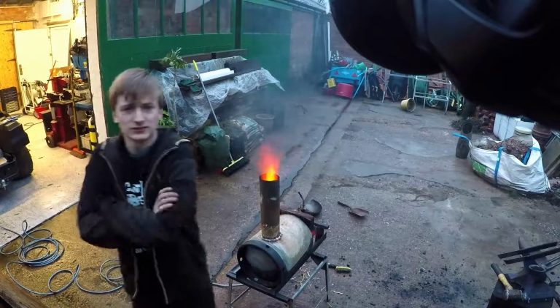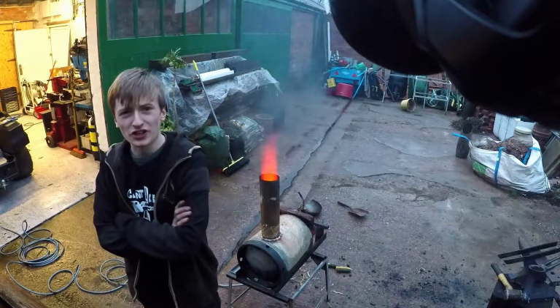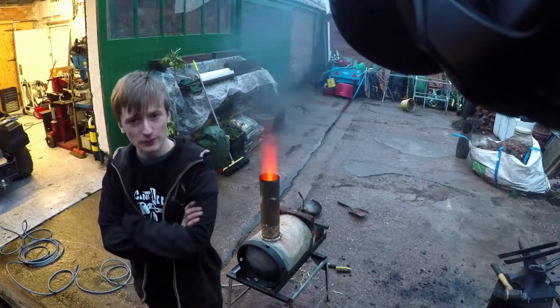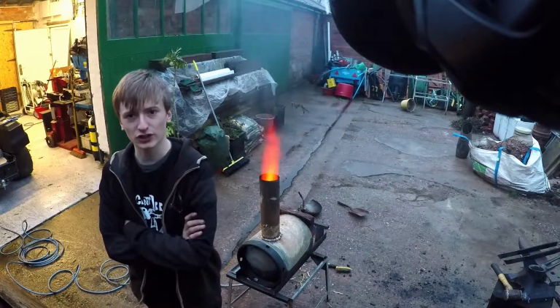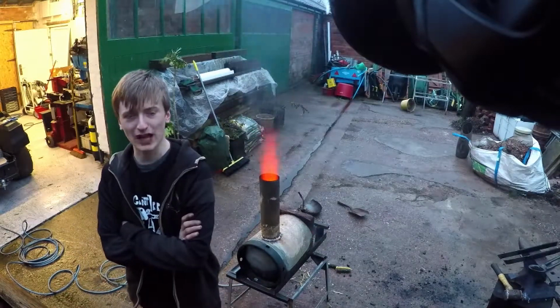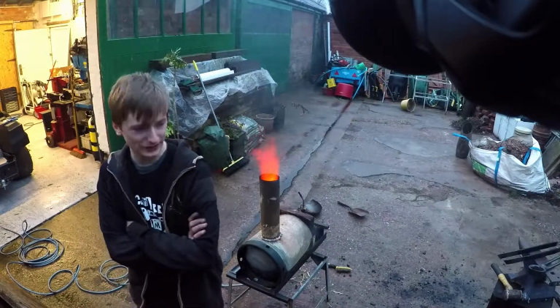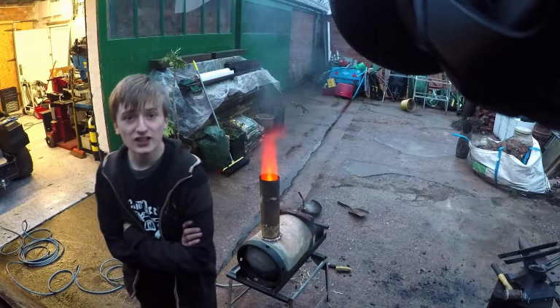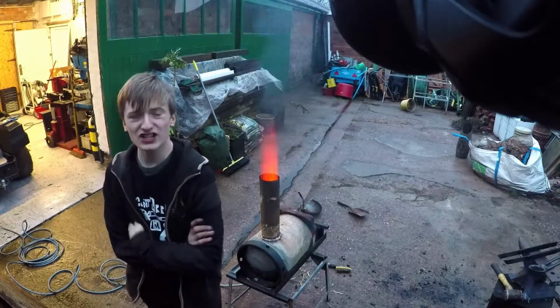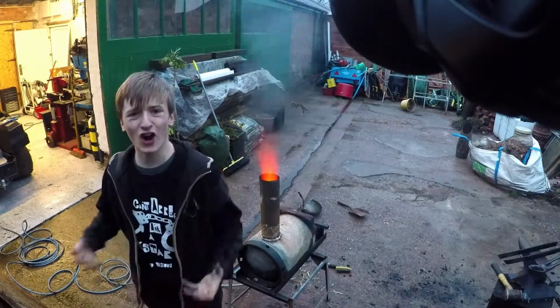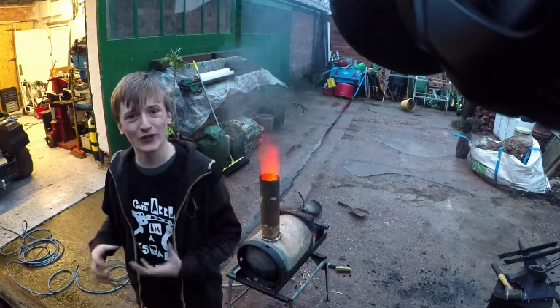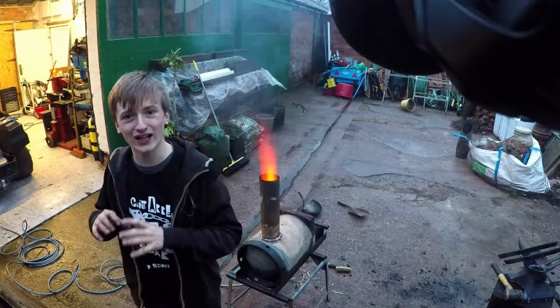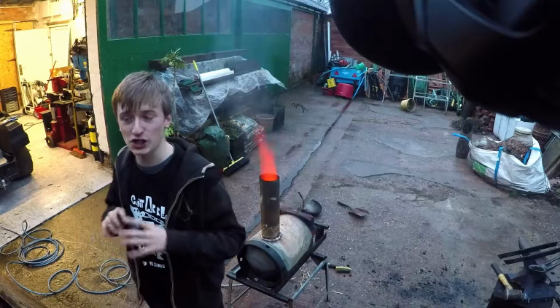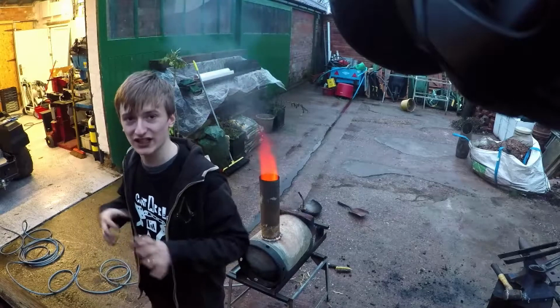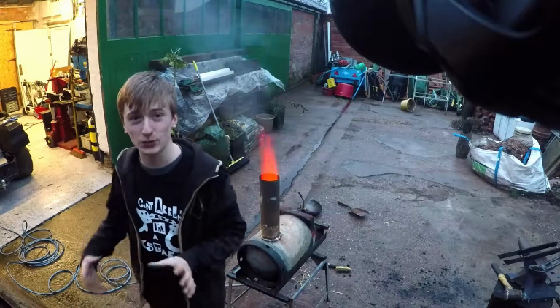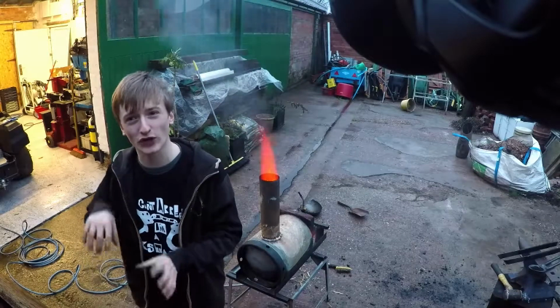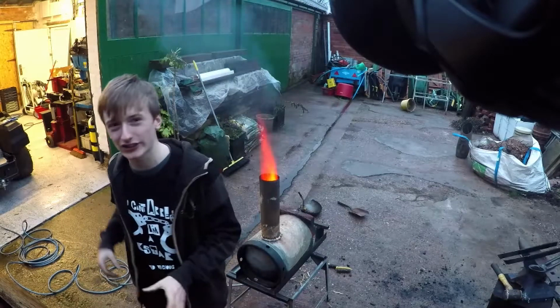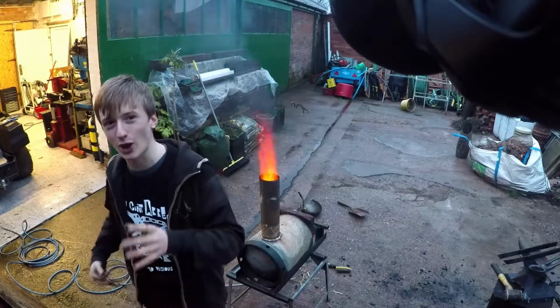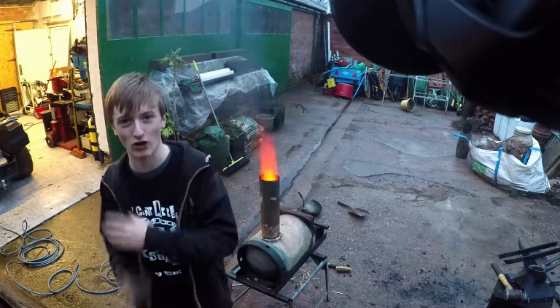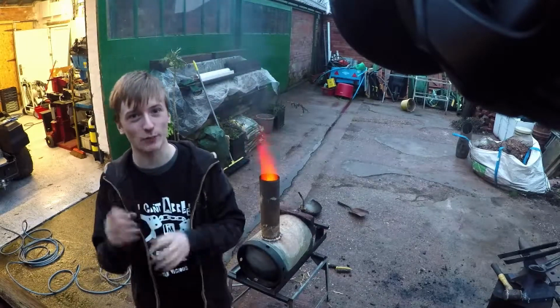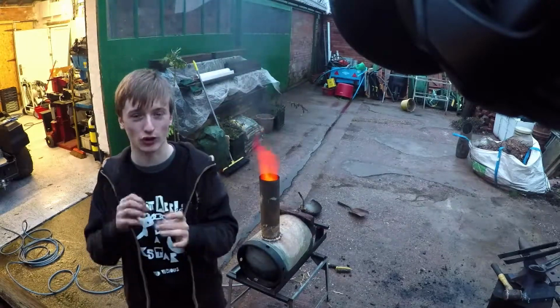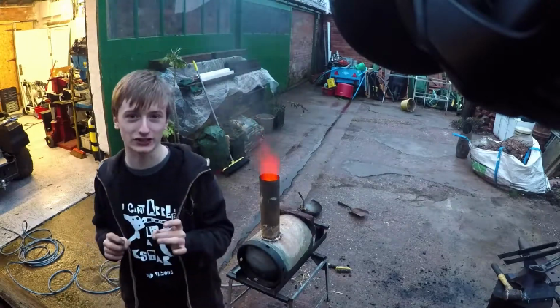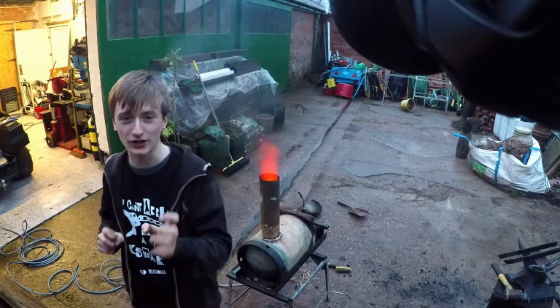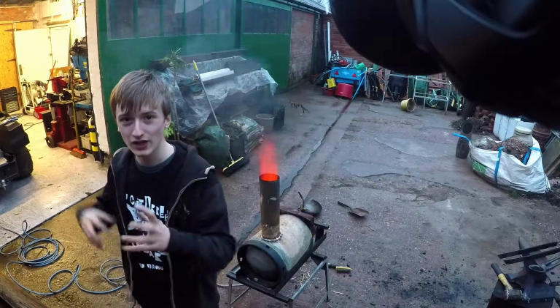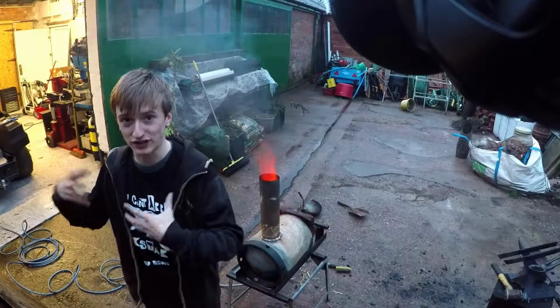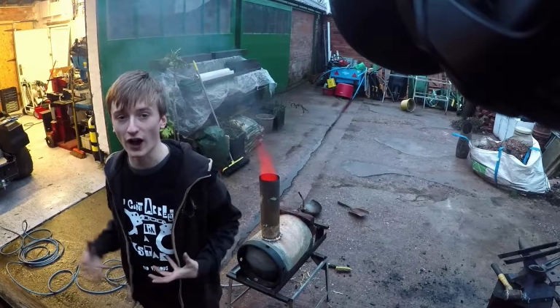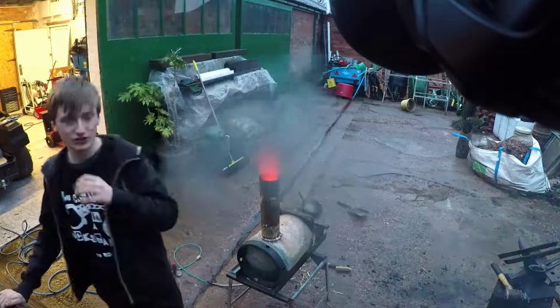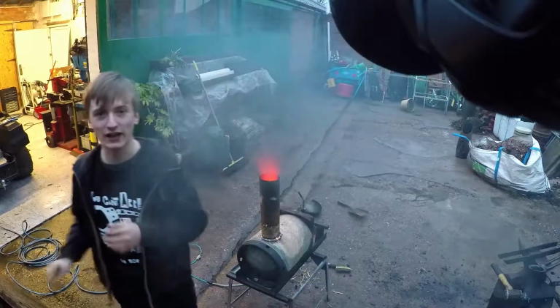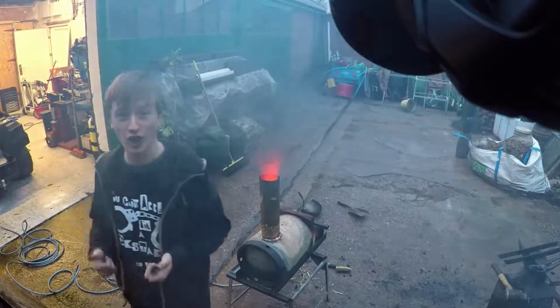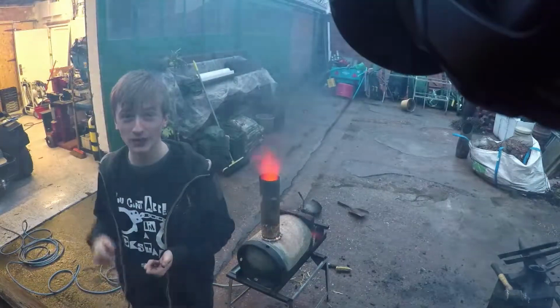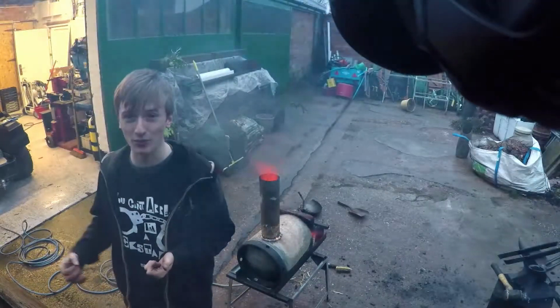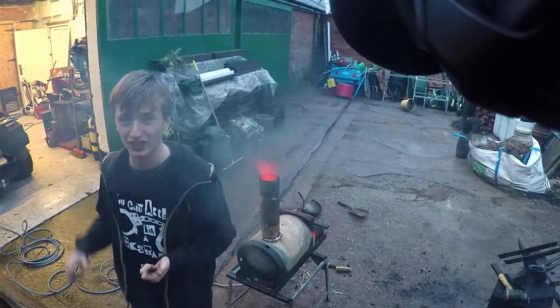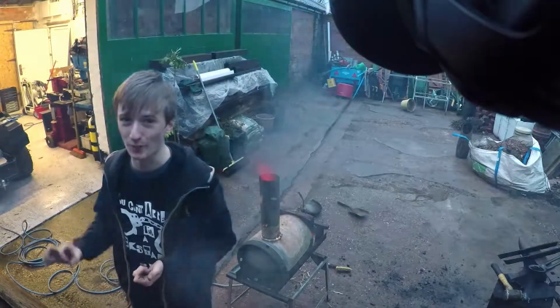New Year, doing some blacksmithing things. Managed to get it hotter than what I previously had. Got the air intake blowing directly up straight into the fire. Made it a lot hotter, a lot brighter, a lot better.